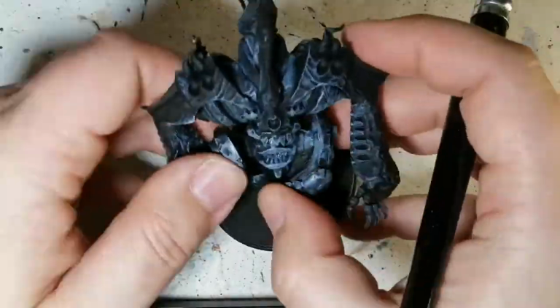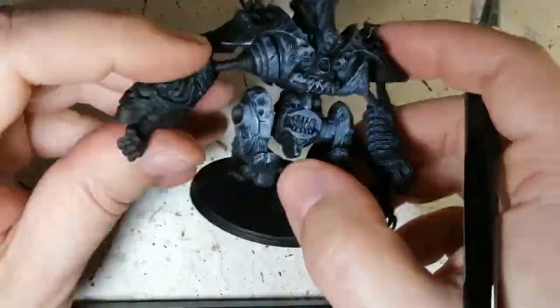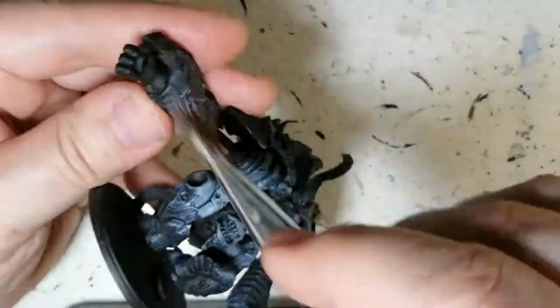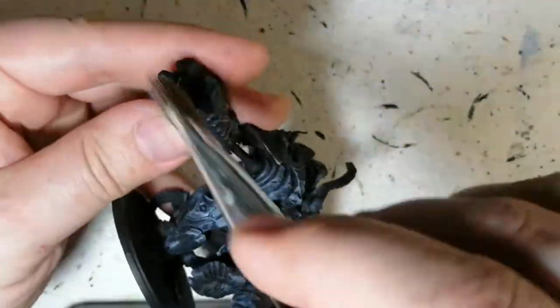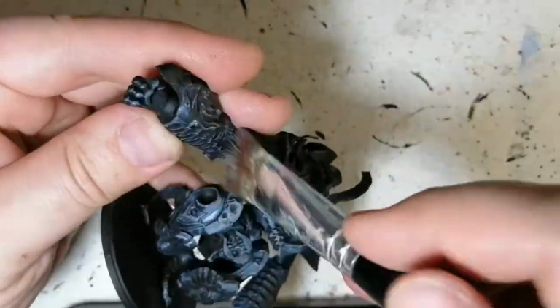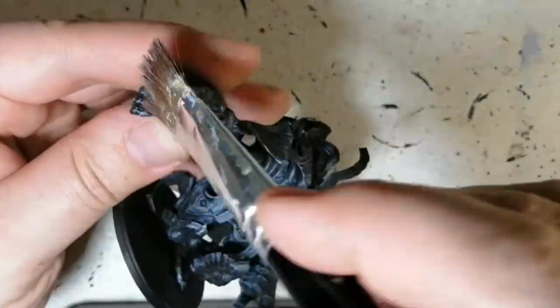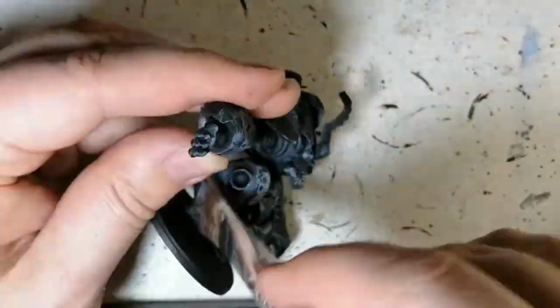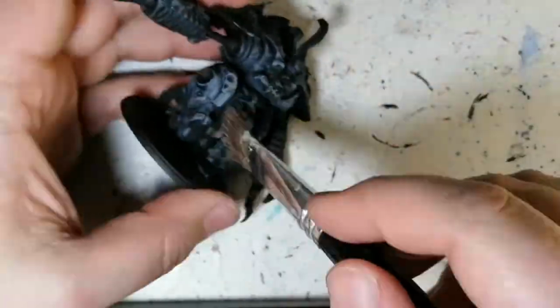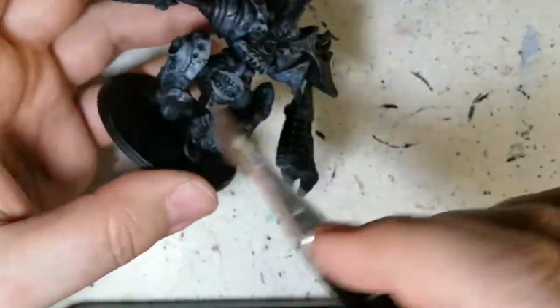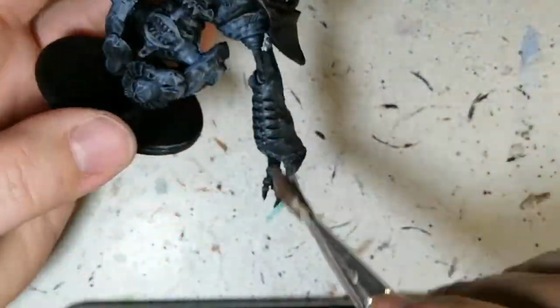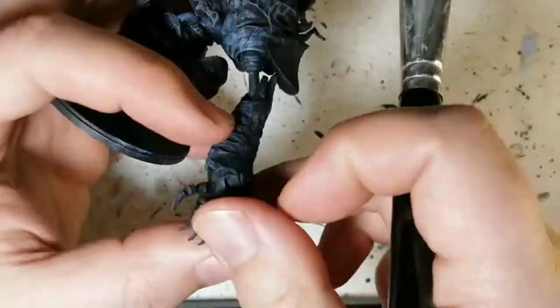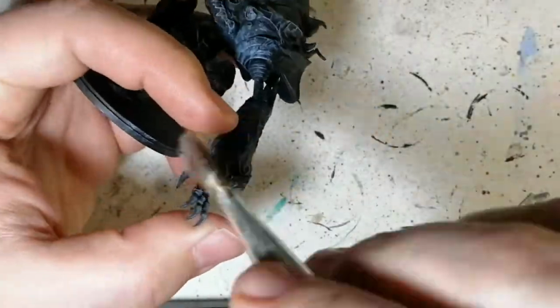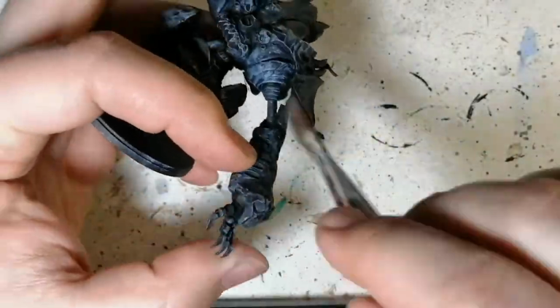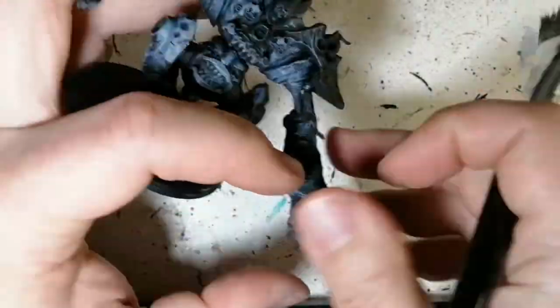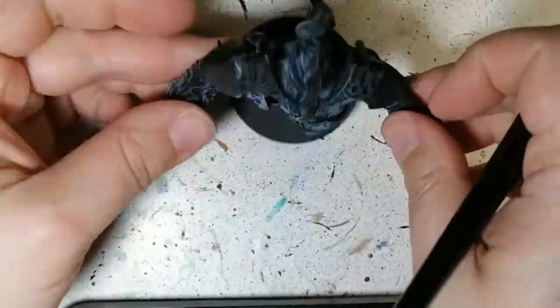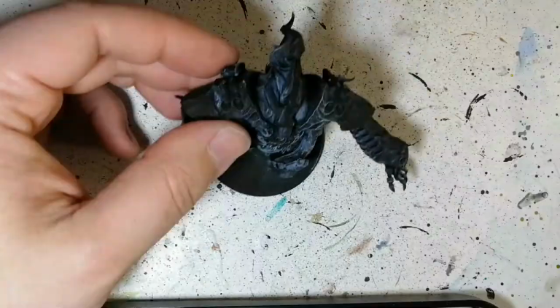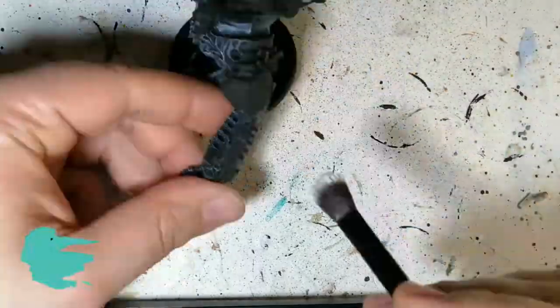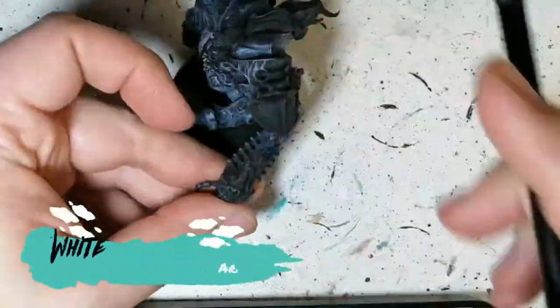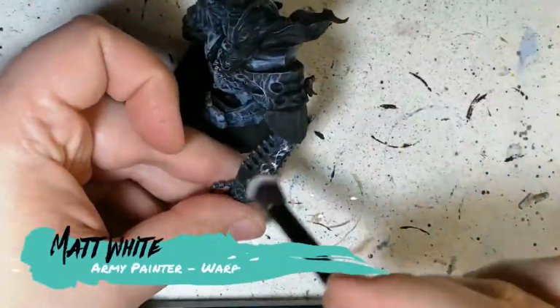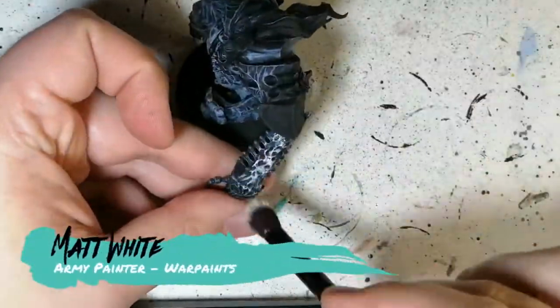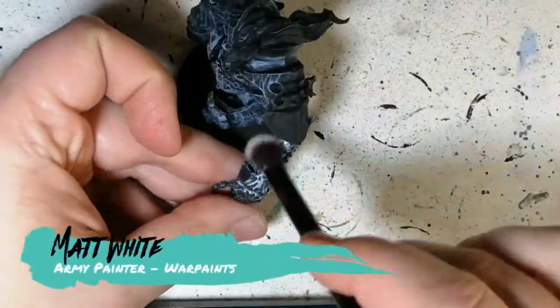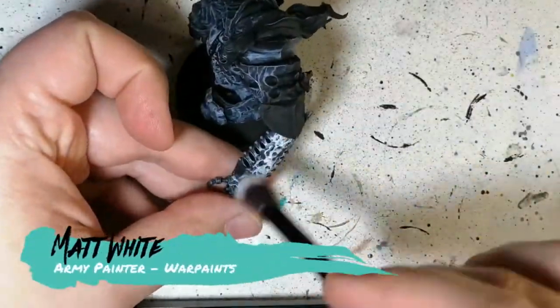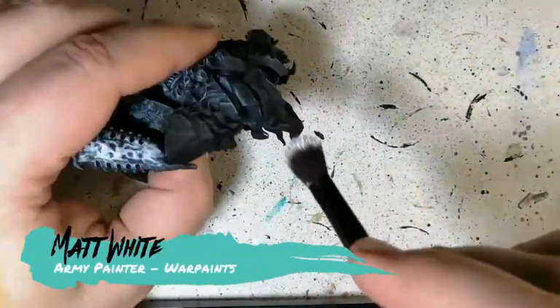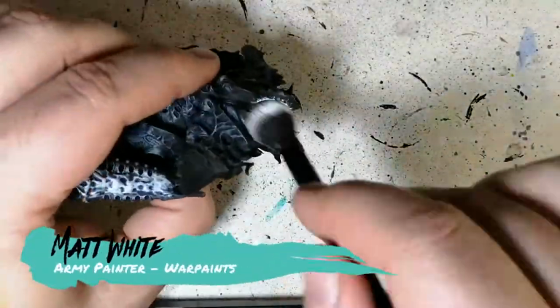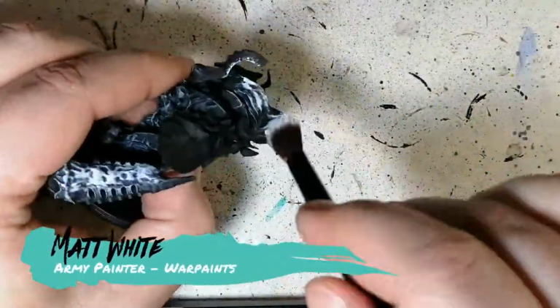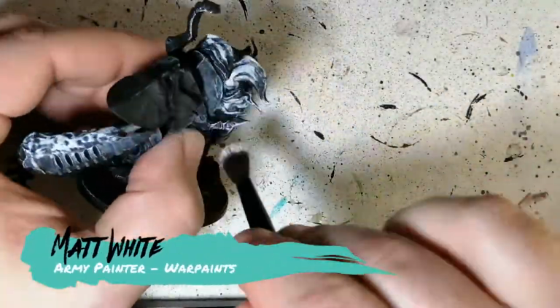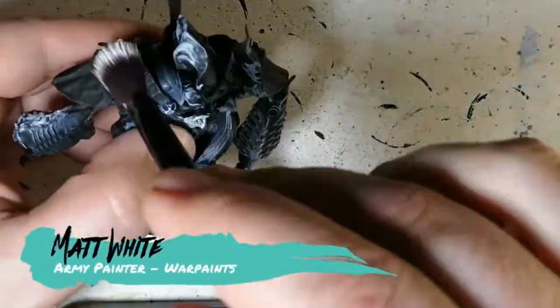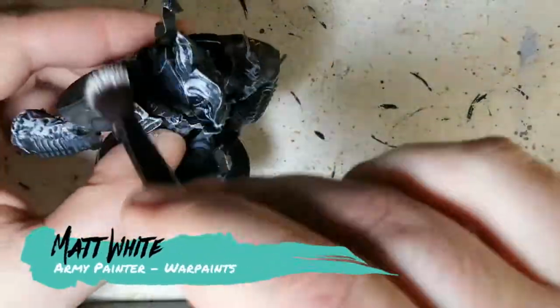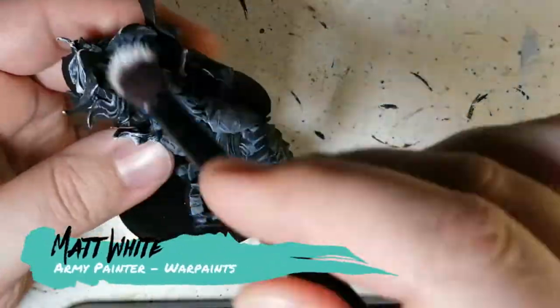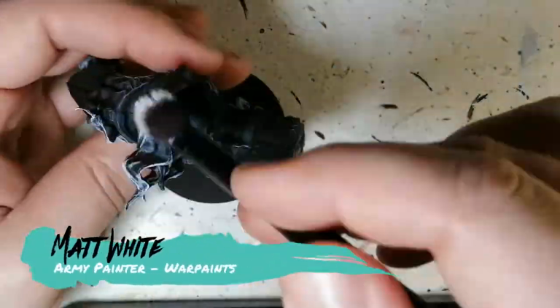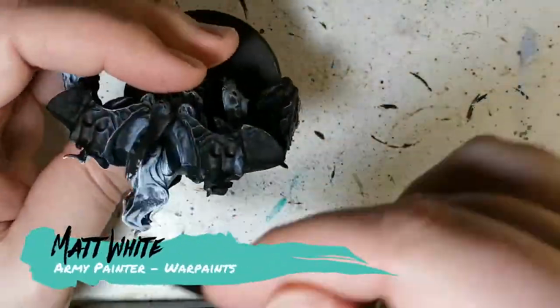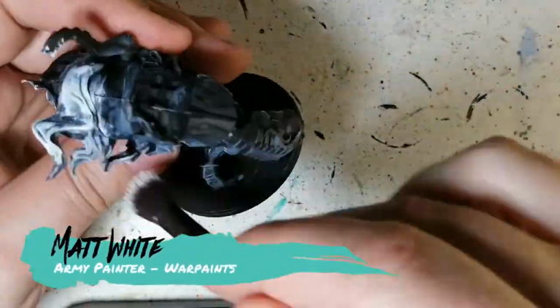Pretty much what I'm doing here makes it look almost like he's mechanical stone. And now we're doing a matte white dry brushing, just for the flames.